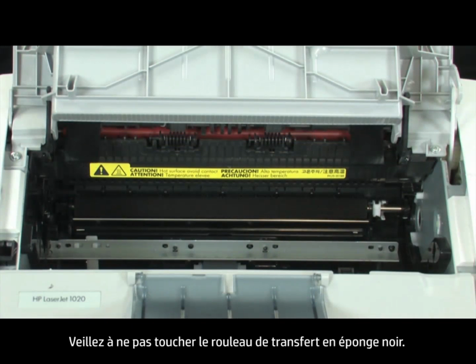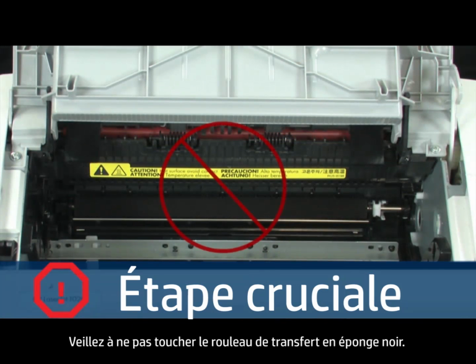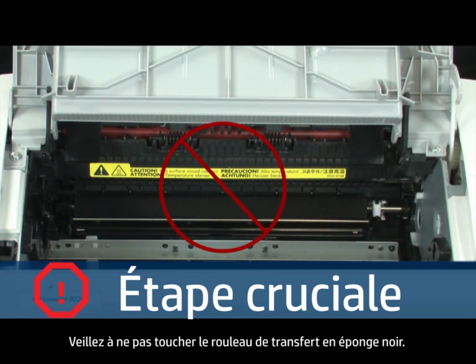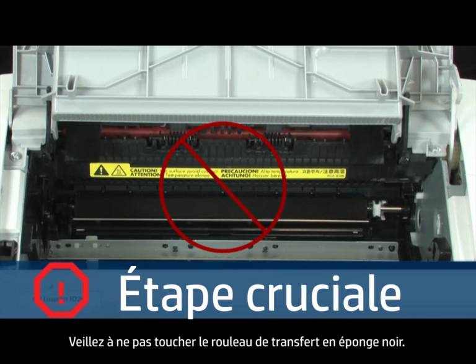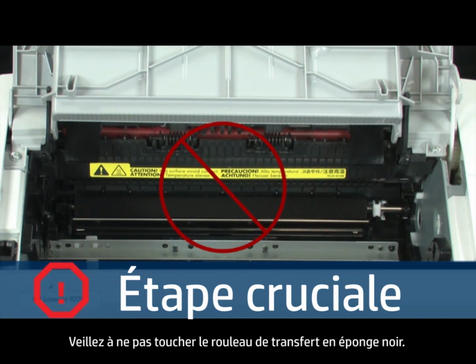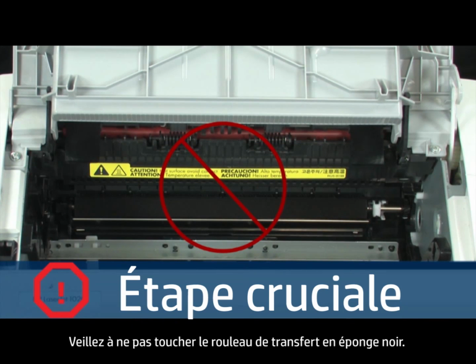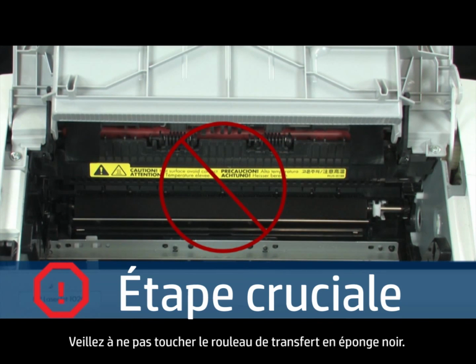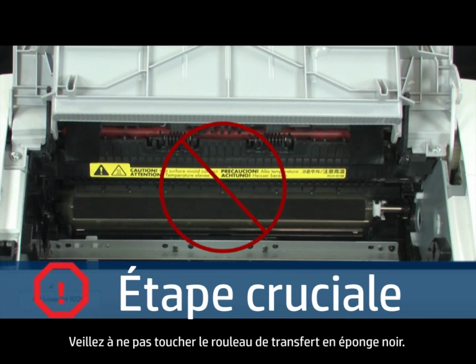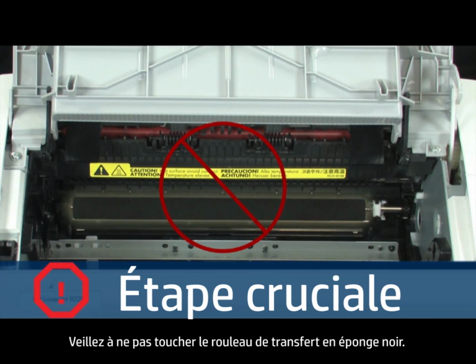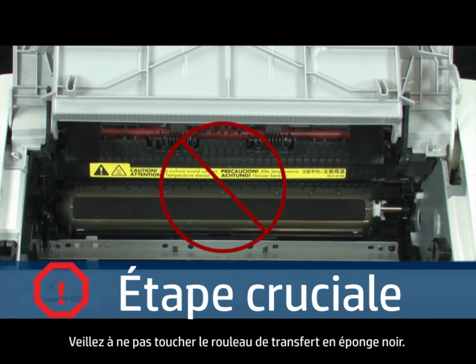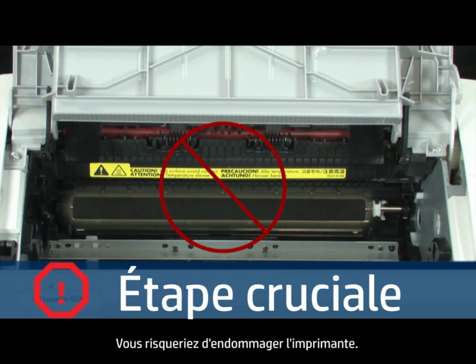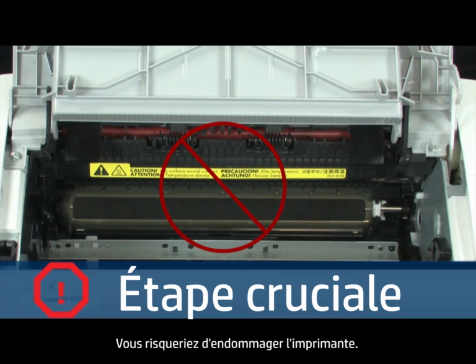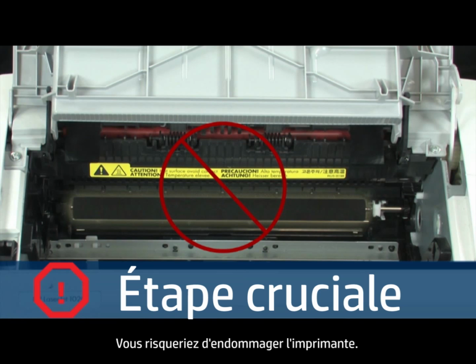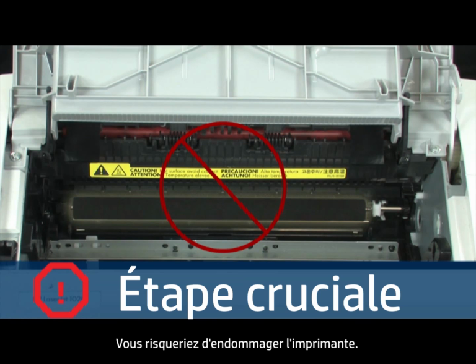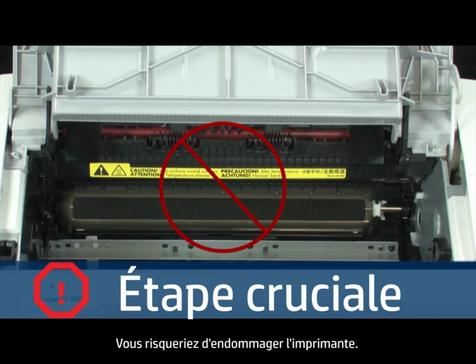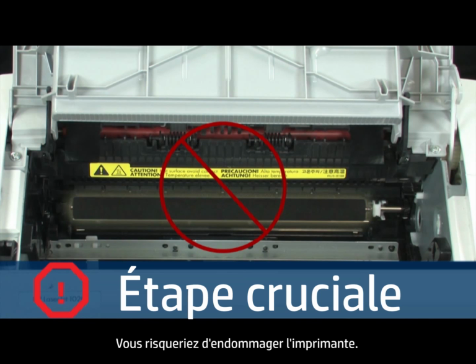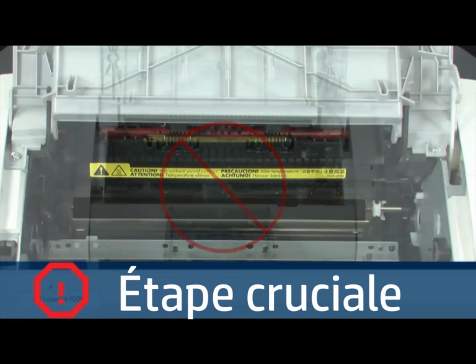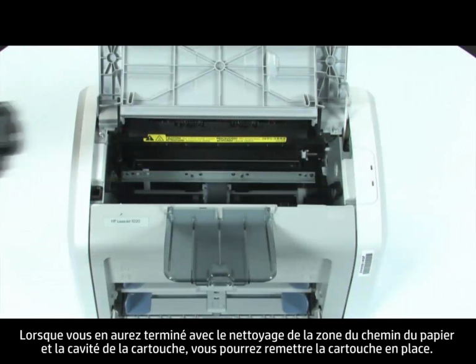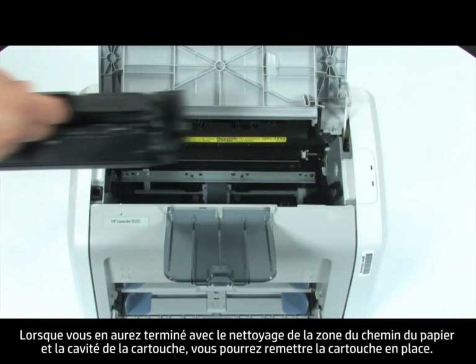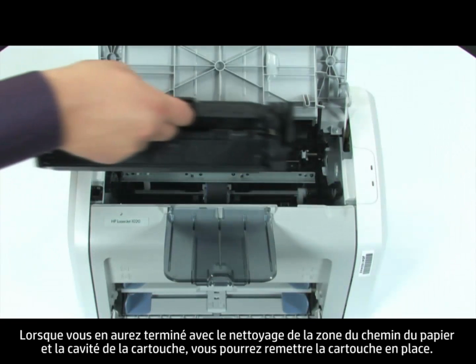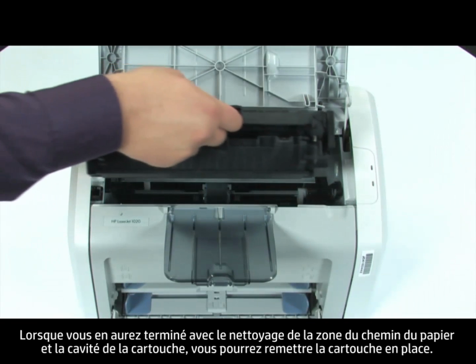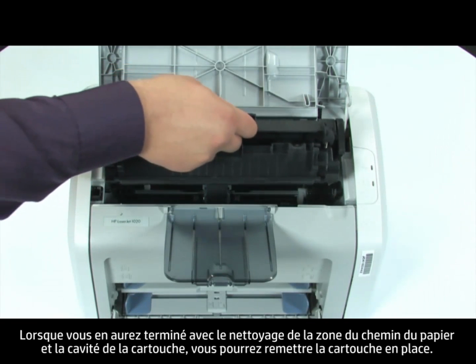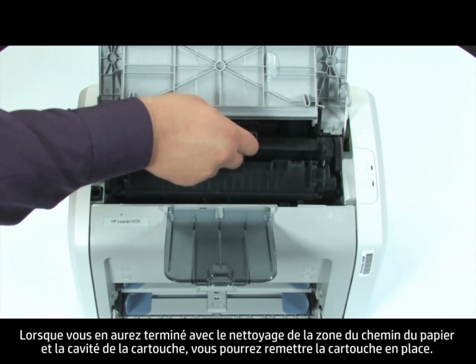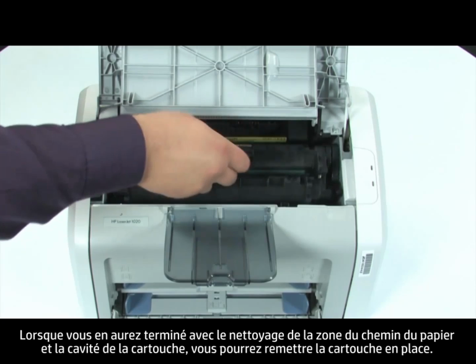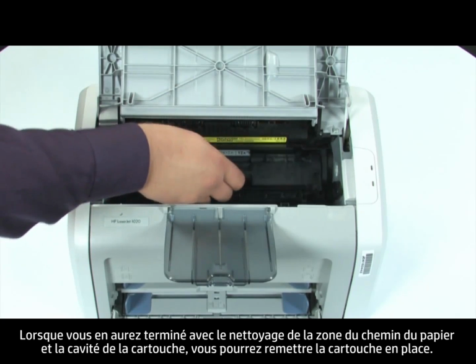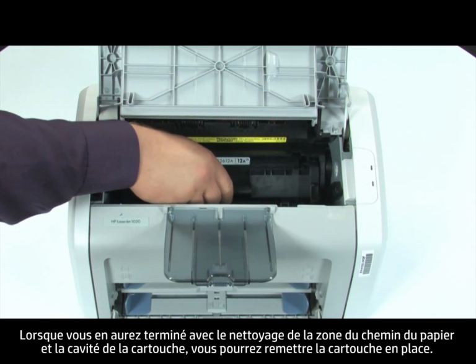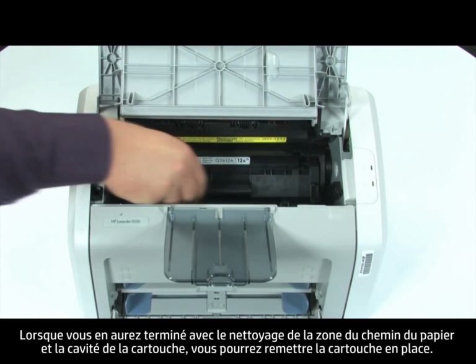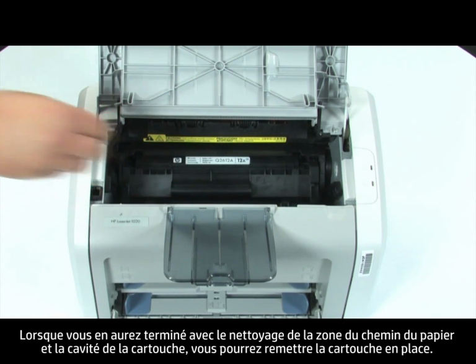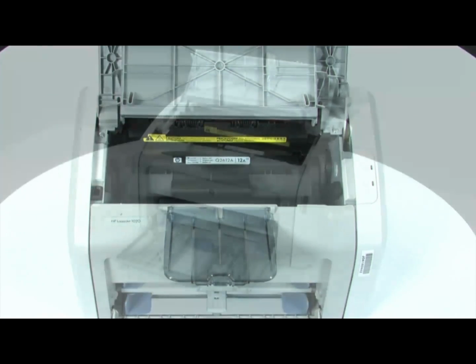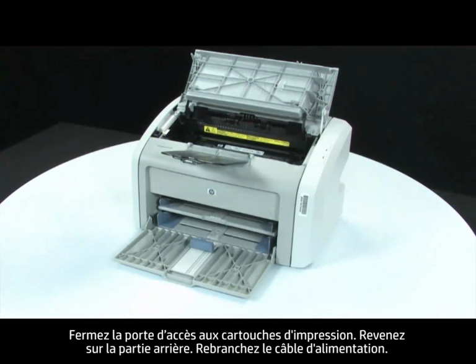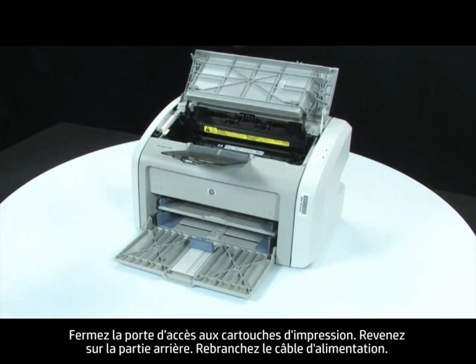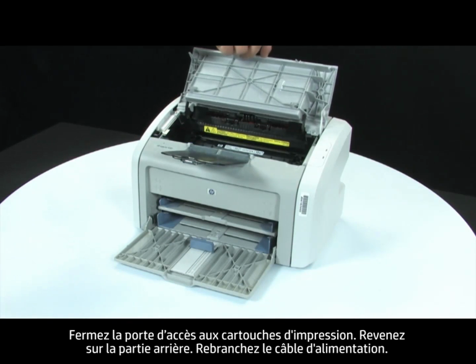When cleaning the printer, be careful not to touch the black sponge transfer roller. By touching the transfer roller, you can damage the printer. Once you are done cleaning the paper path area and cartridge cavity, you can reinstall the cartridge. Close the print cartridge door.